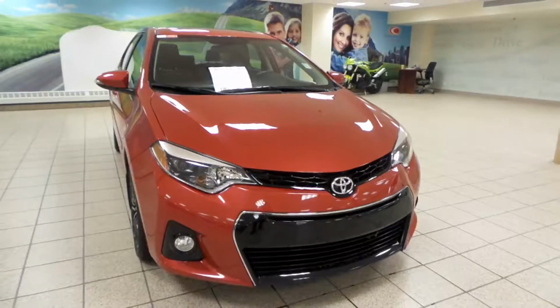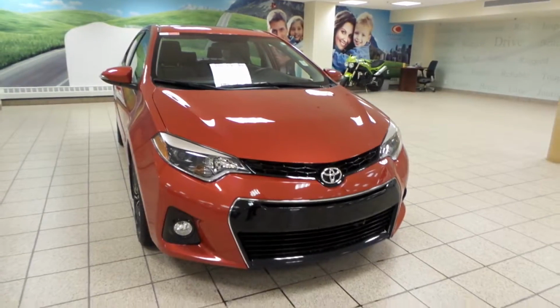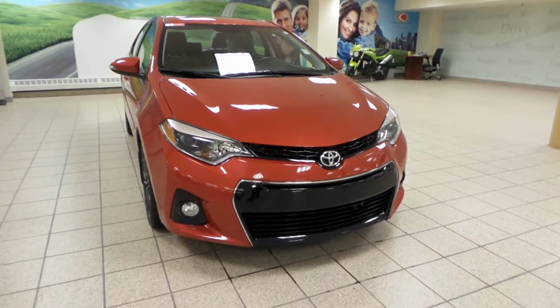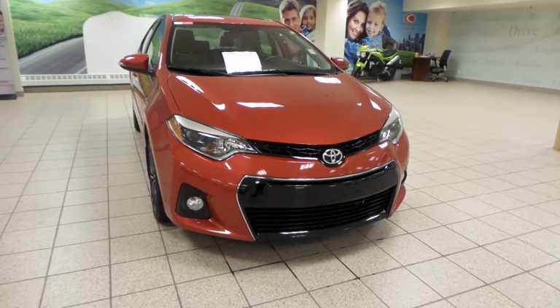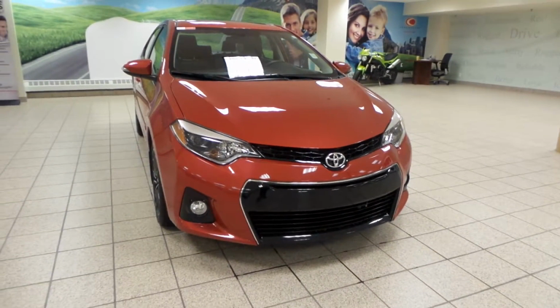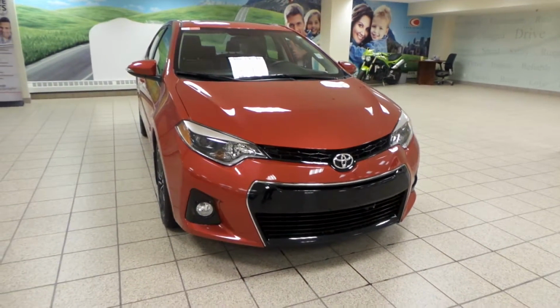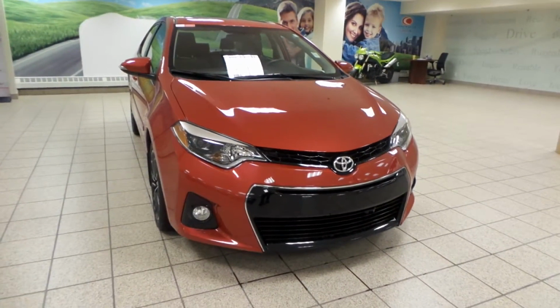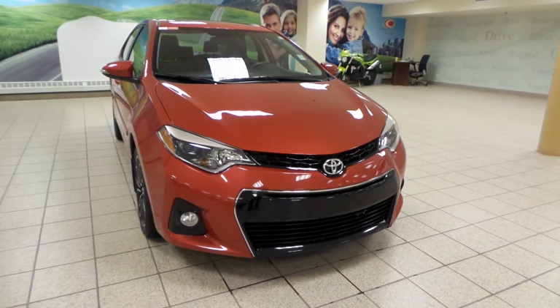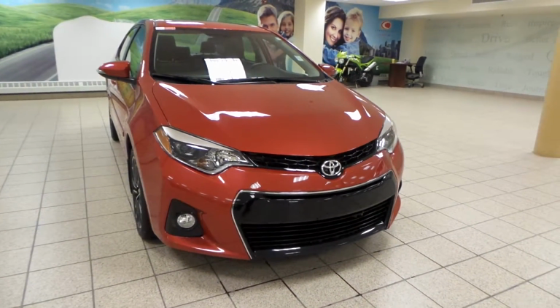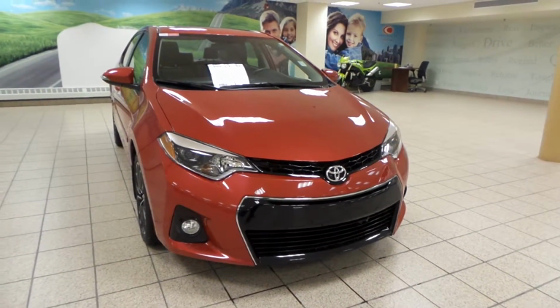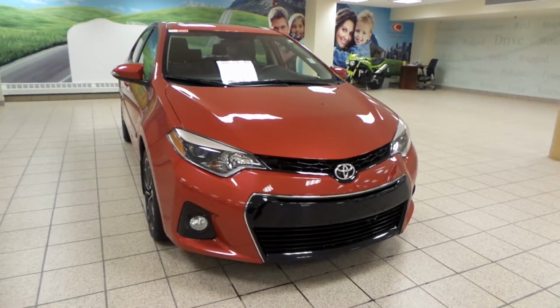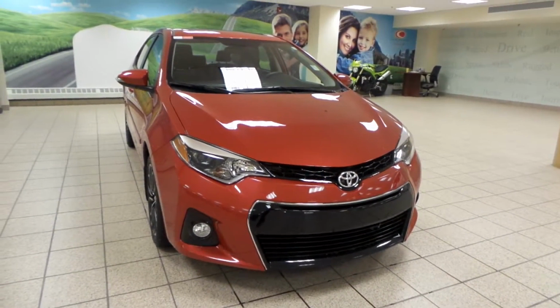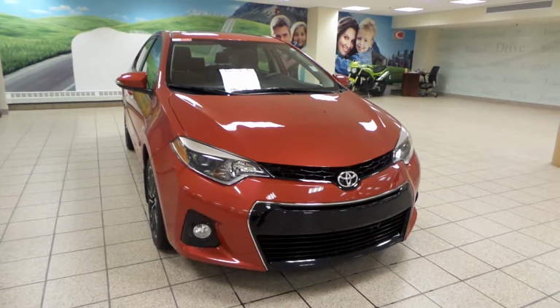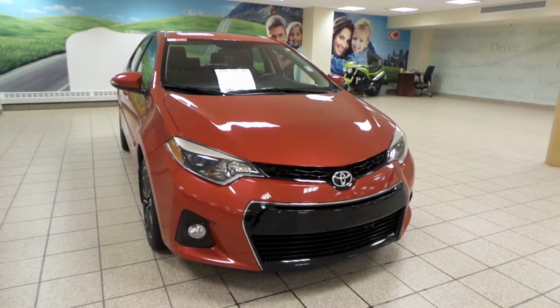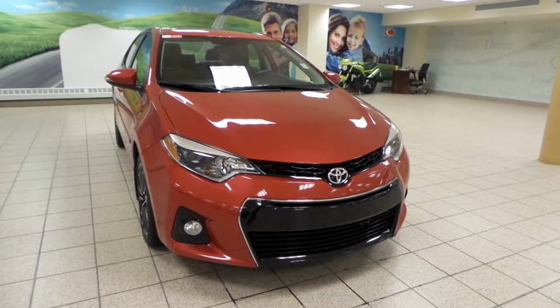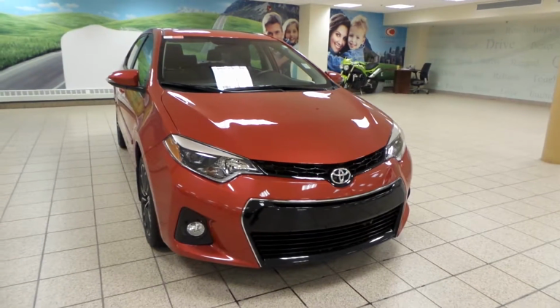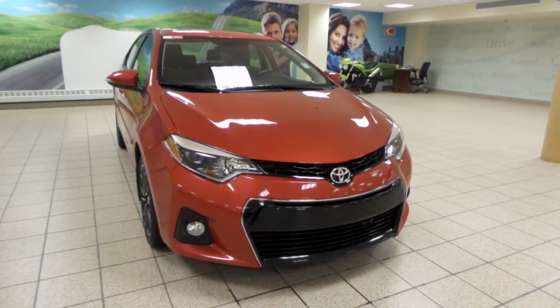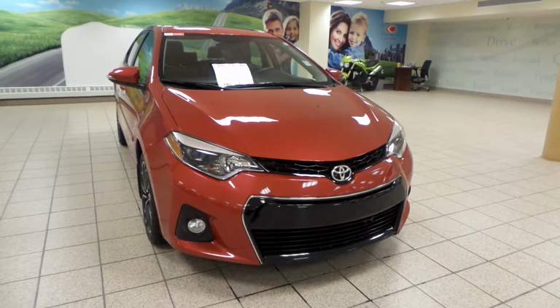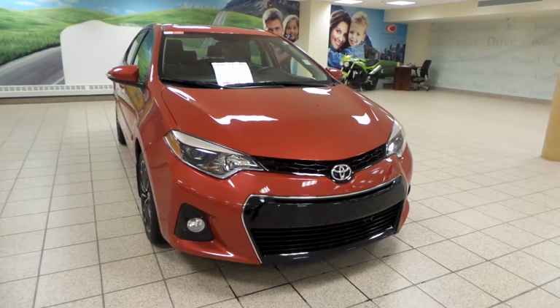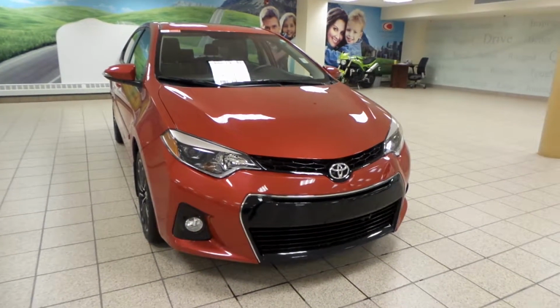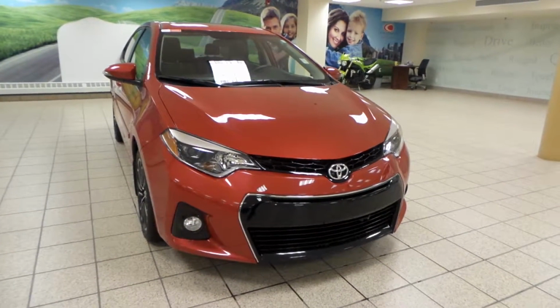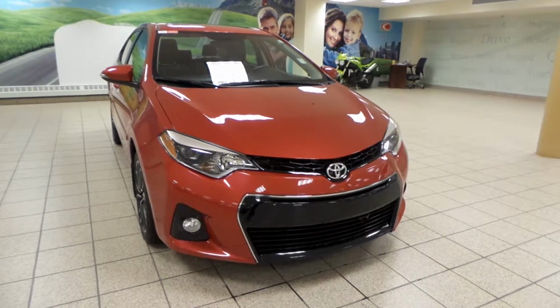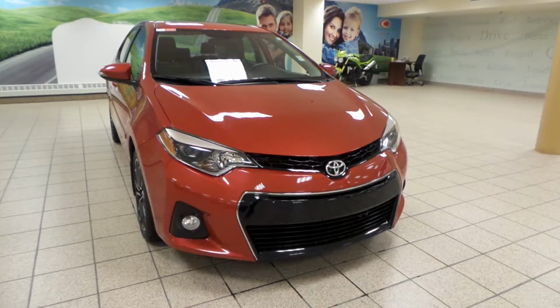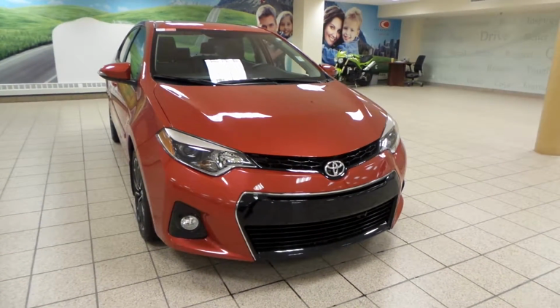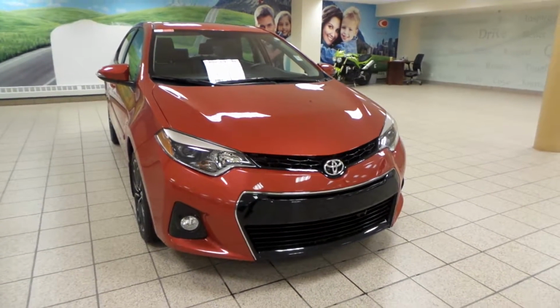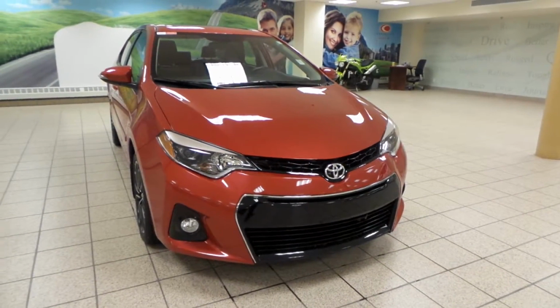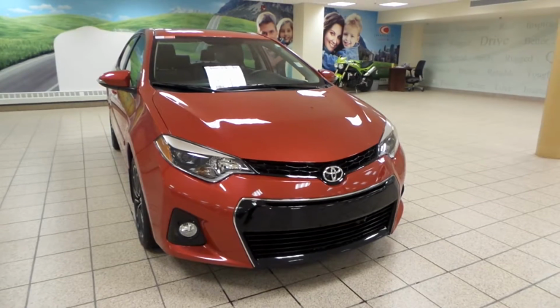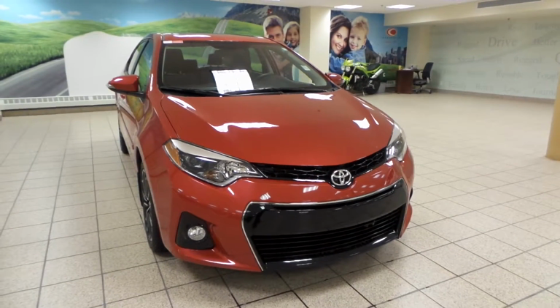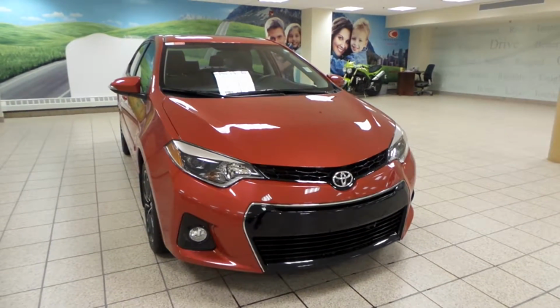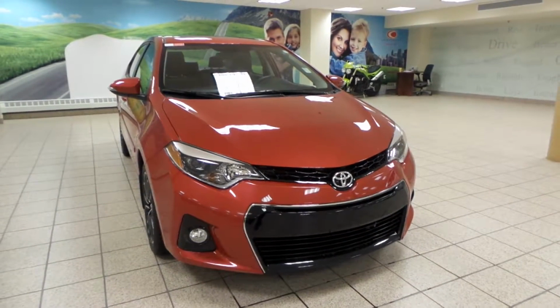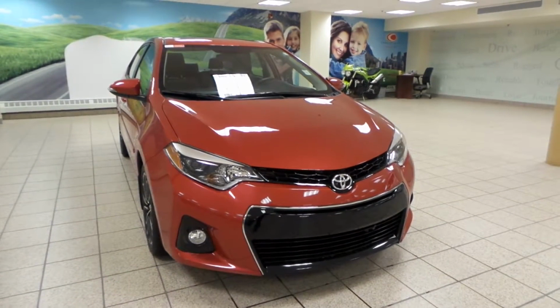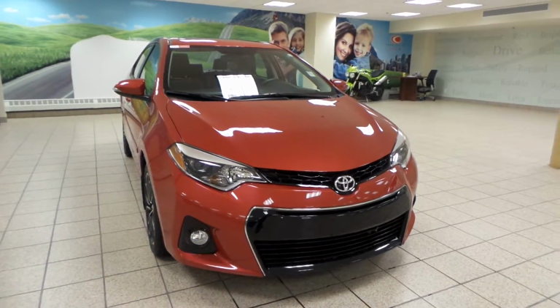Hey guys, it's Dani from Charles Lennon Toyota Scion. Today we're looking at a 2014 Toyota Corolla. It's a 6-speed manual transmission in front-wheel drive, and it comes in a Barcelona red exterior color.